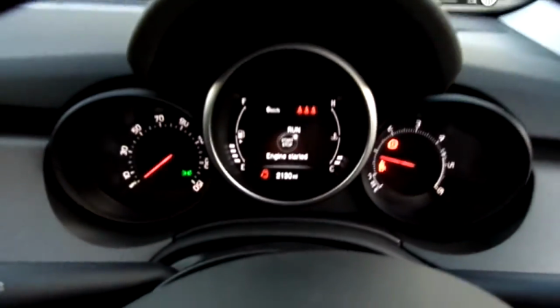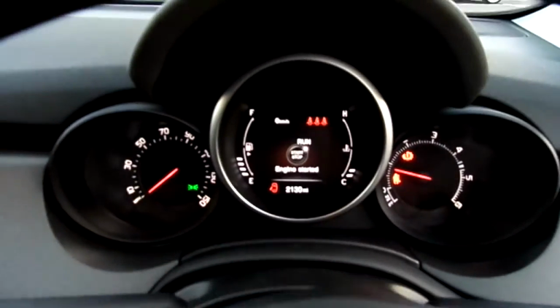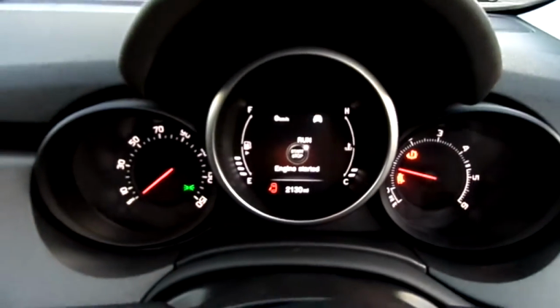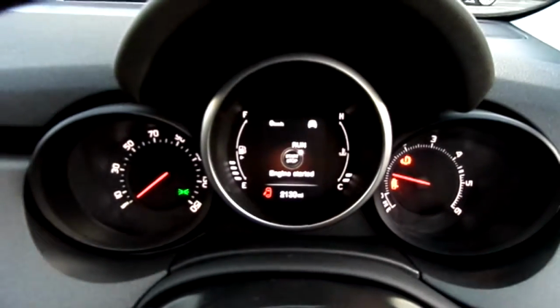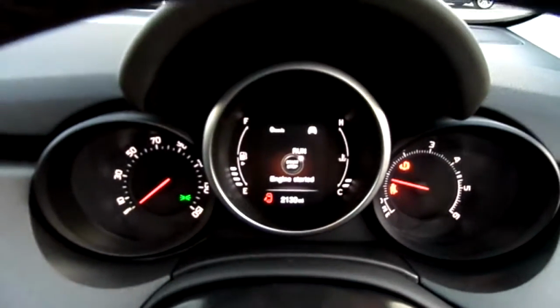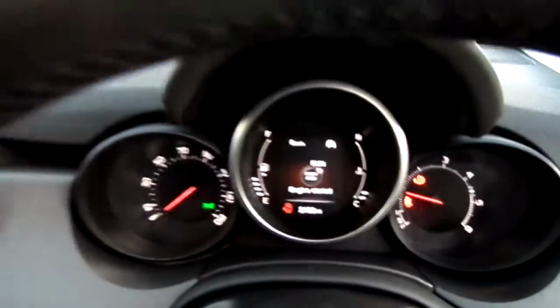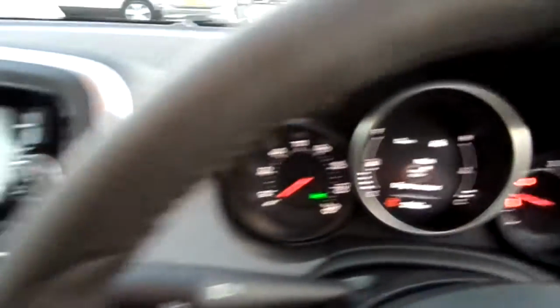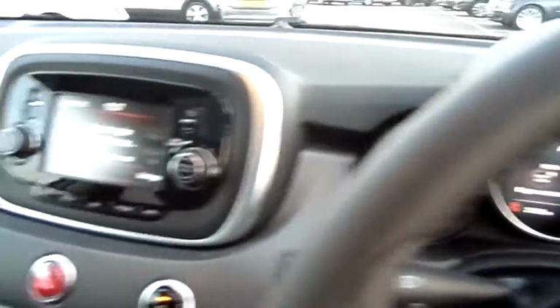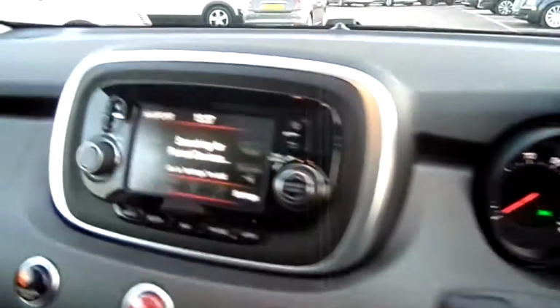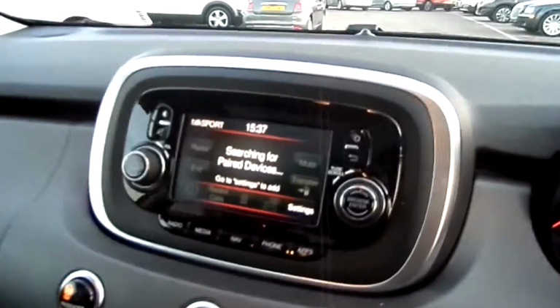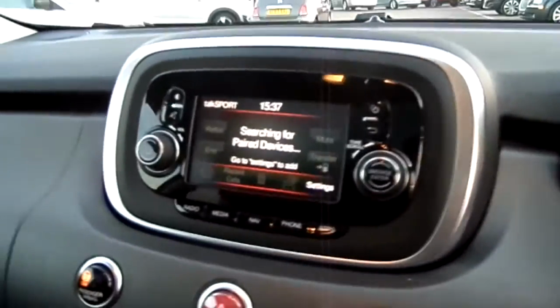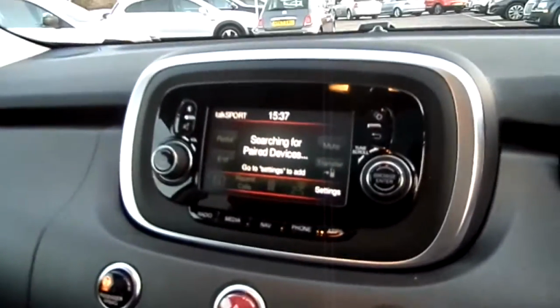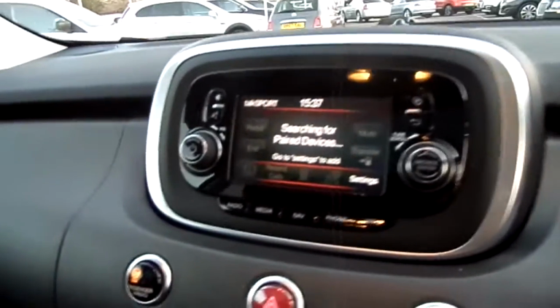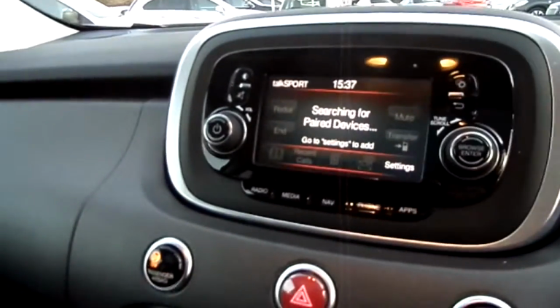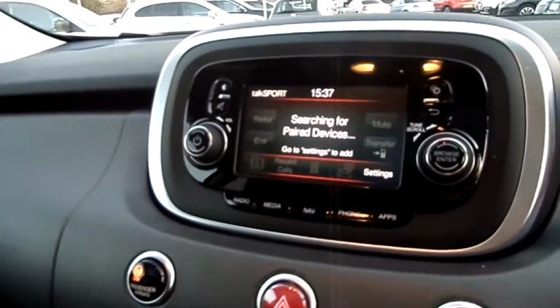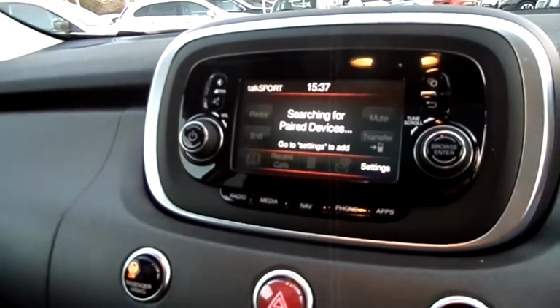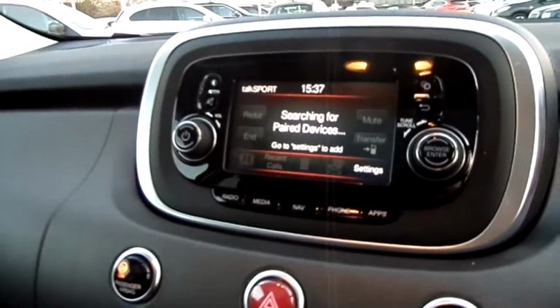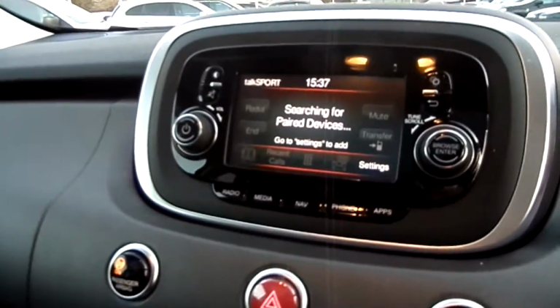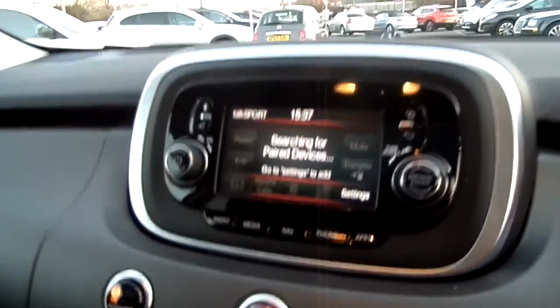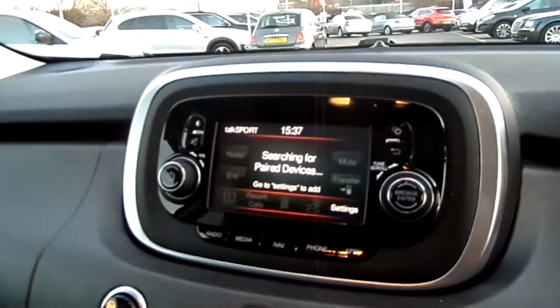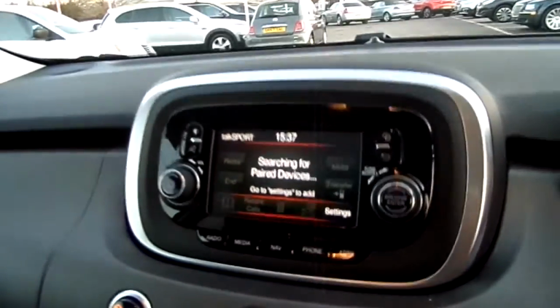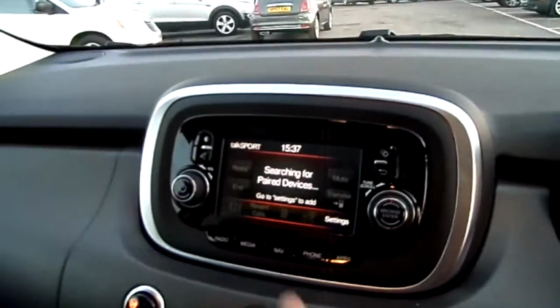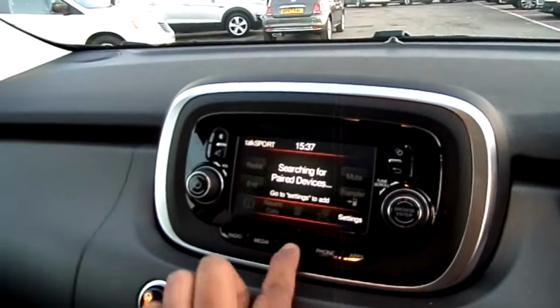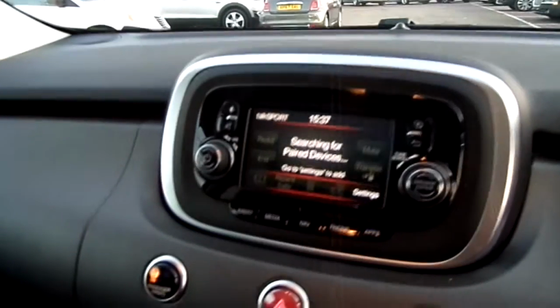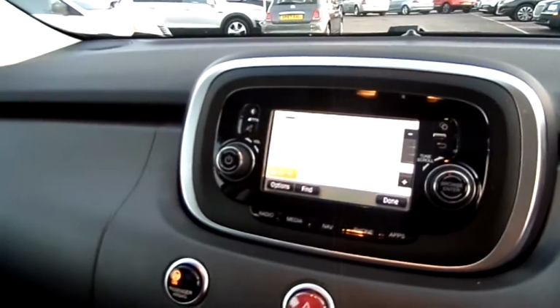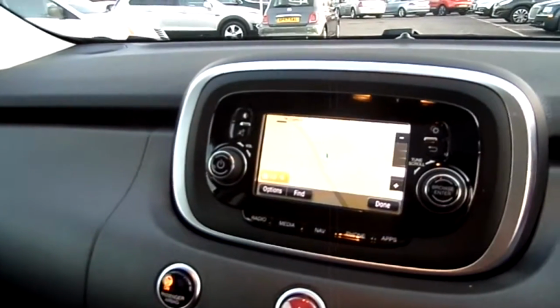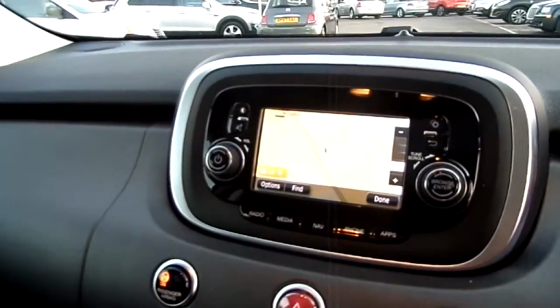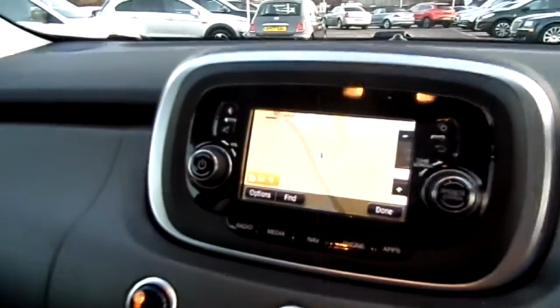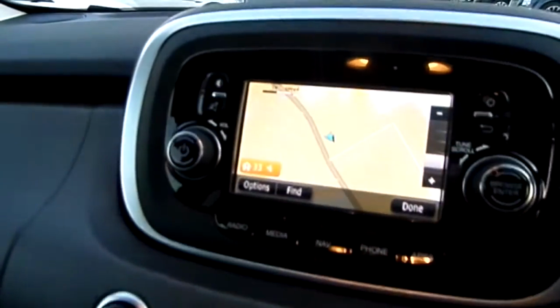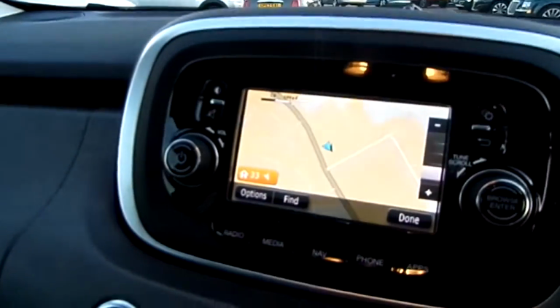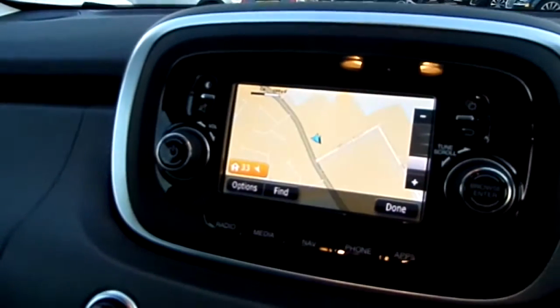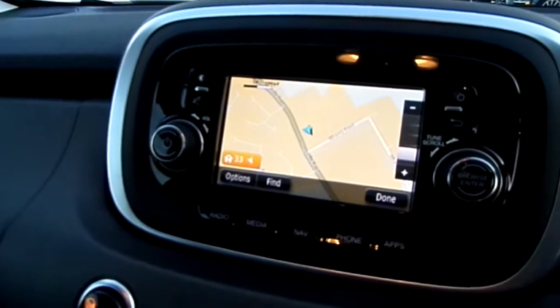It's only got 2,130 miles on the clock. As you can see, it's been finished off rather nicely. That screen's for your Bluetooth, also for your navigation and for your media player.